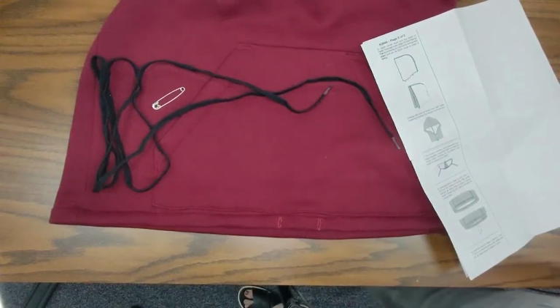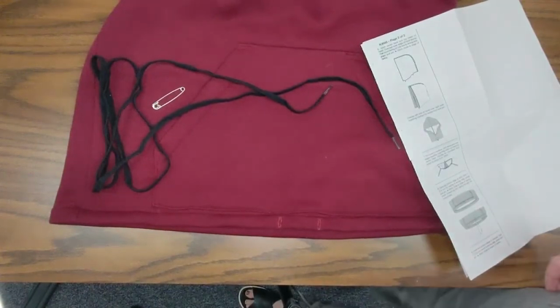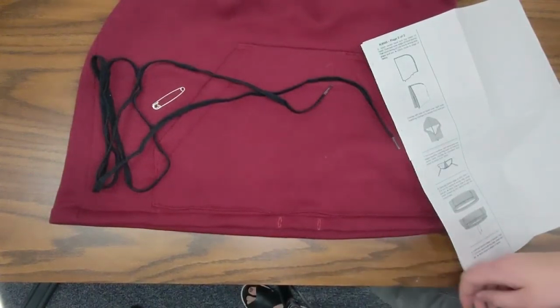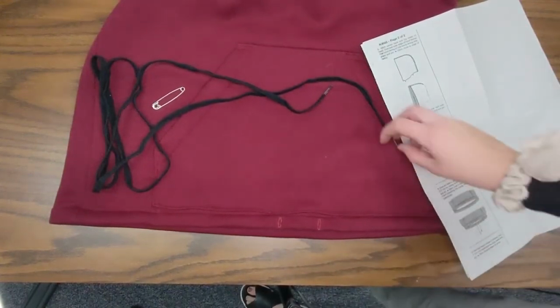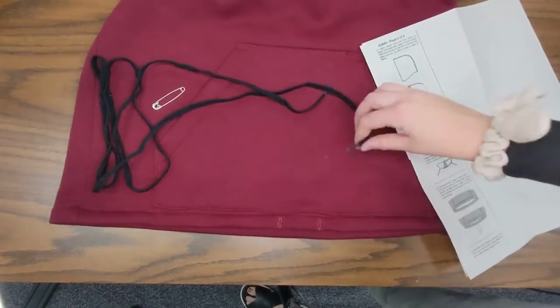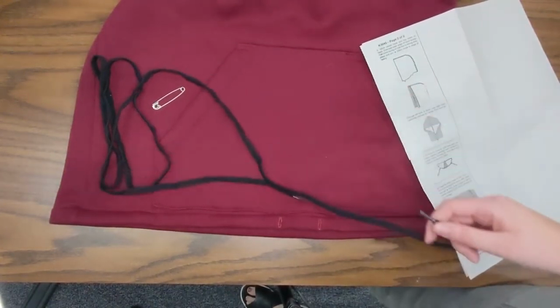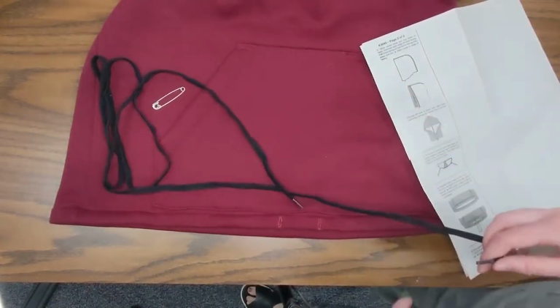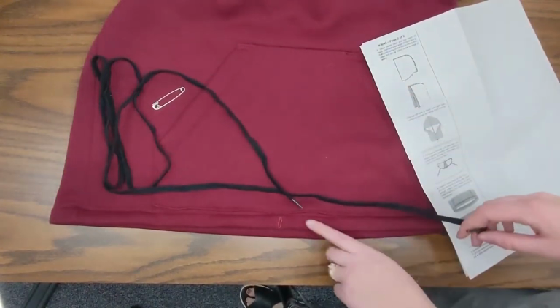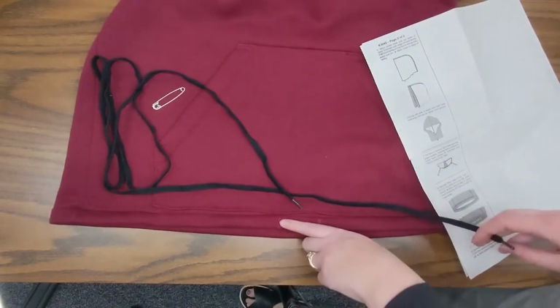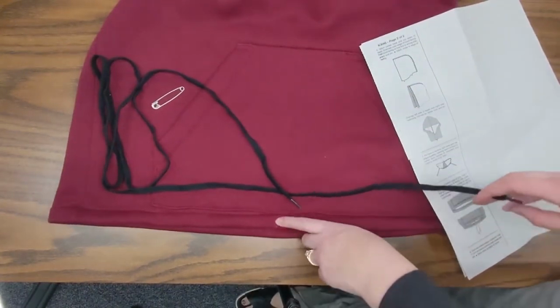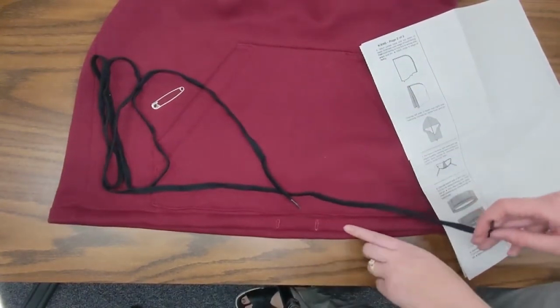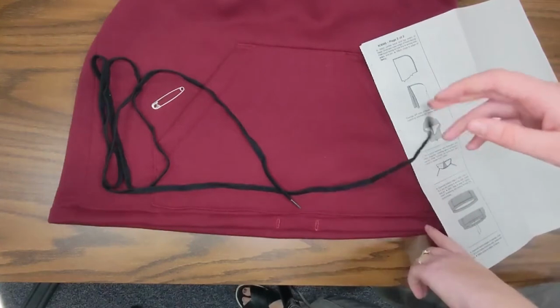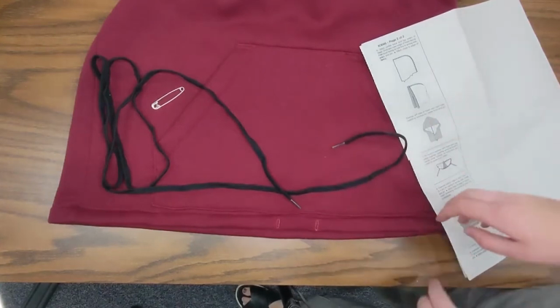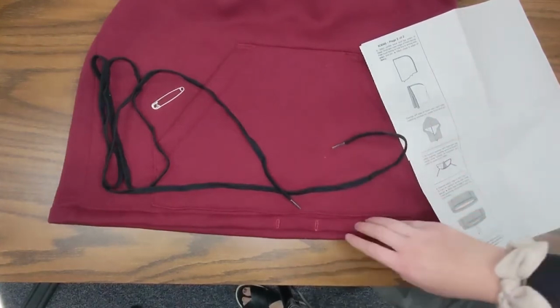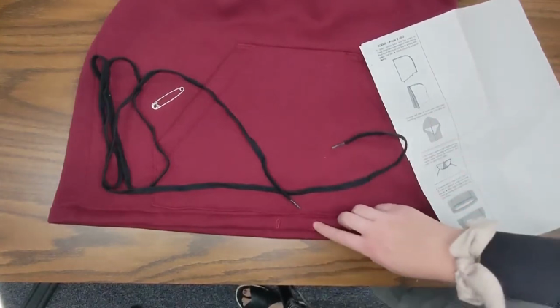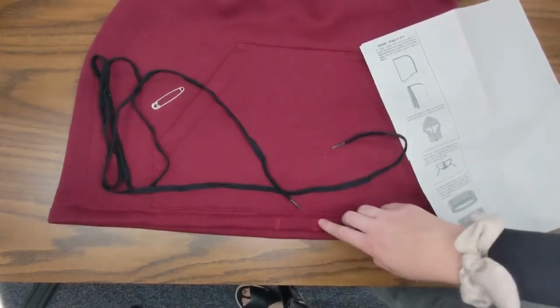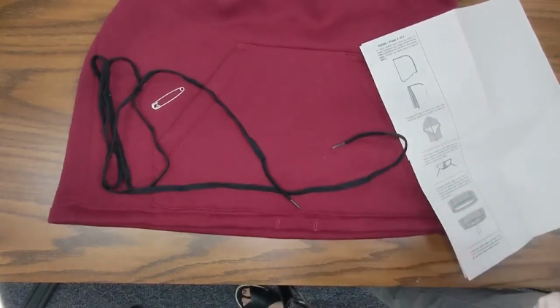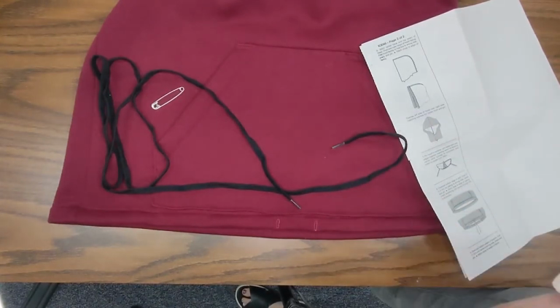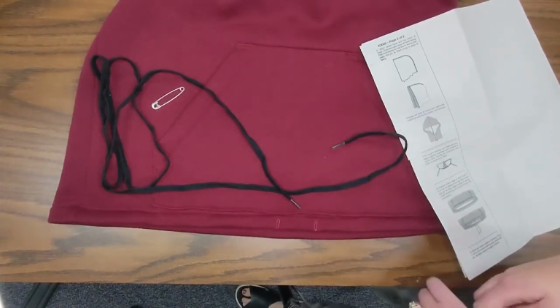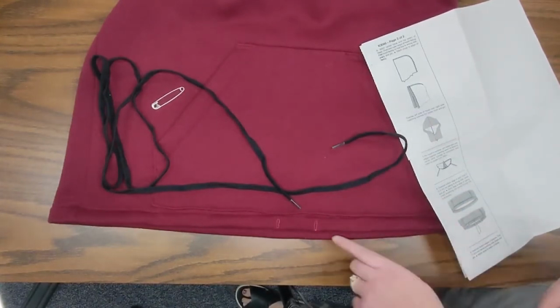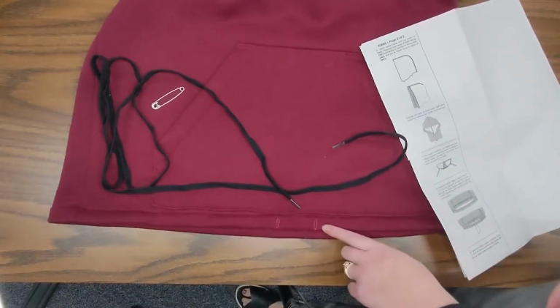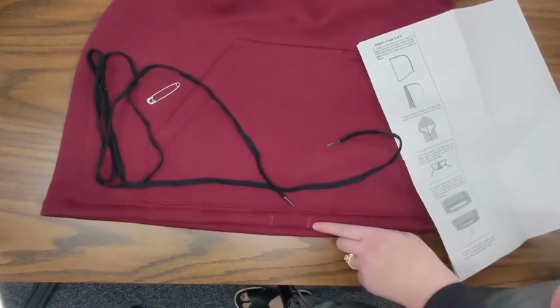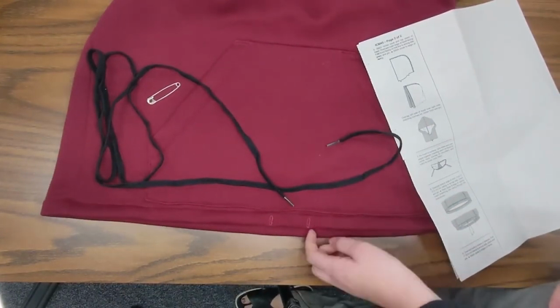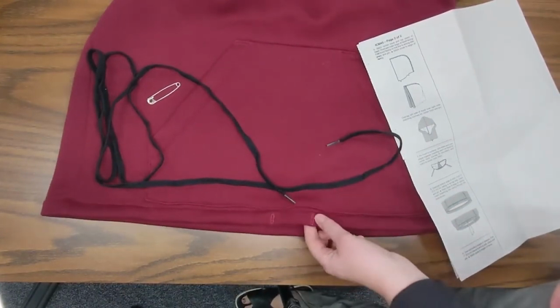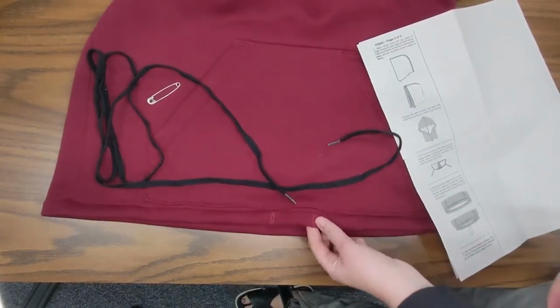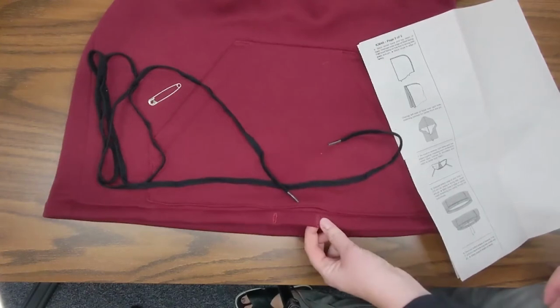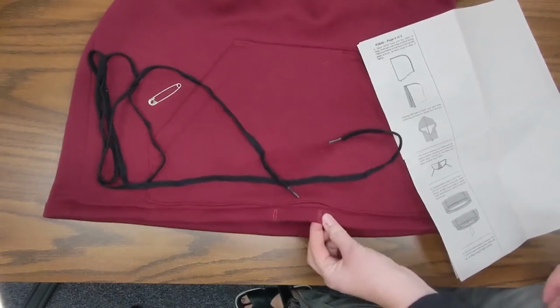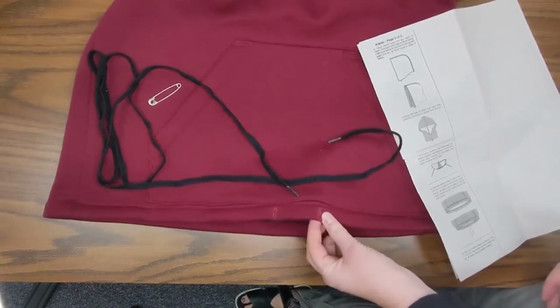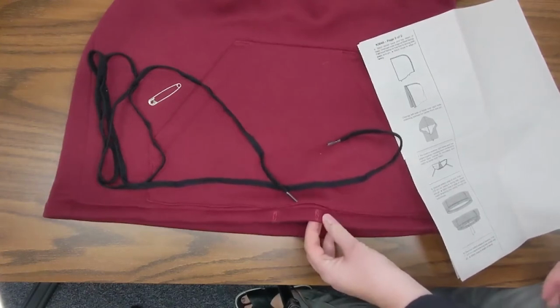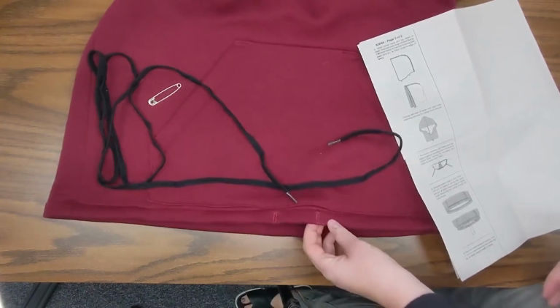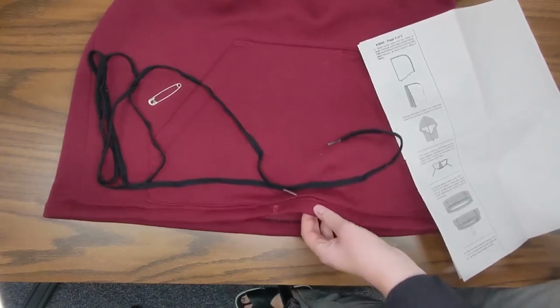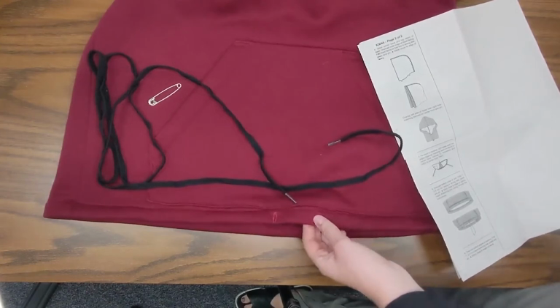In this video we're going to go through how to put your drawstring through the casing that you've sewn as your hem on your hoodie. Before you do it you need to make sure that your buttonholes are open if you want to put the drawstring in.